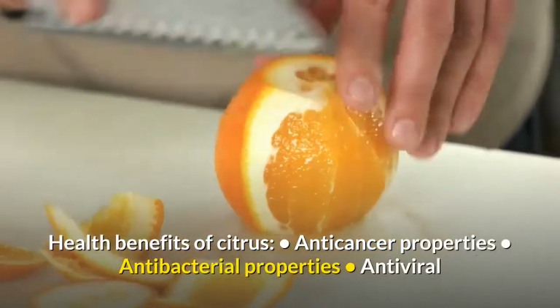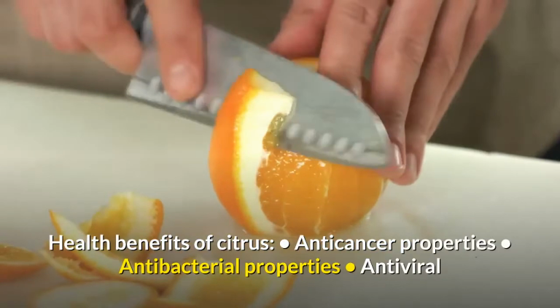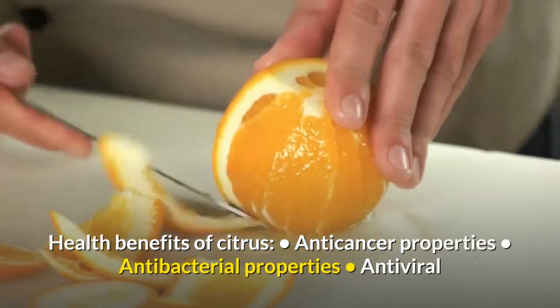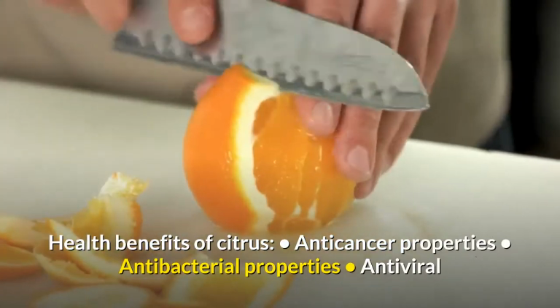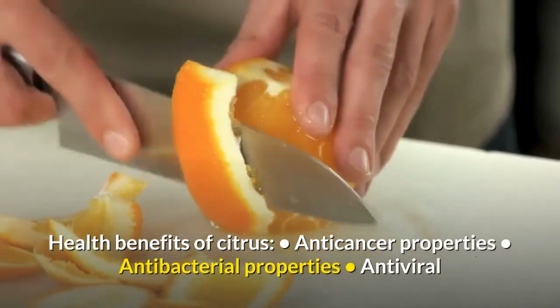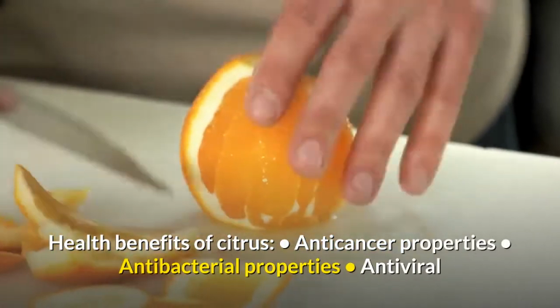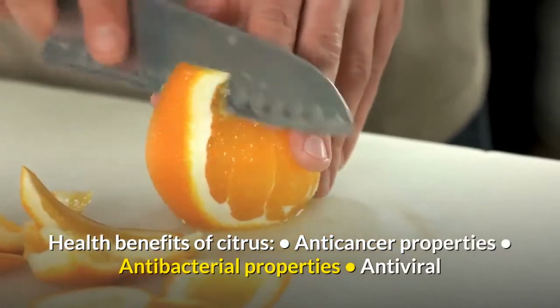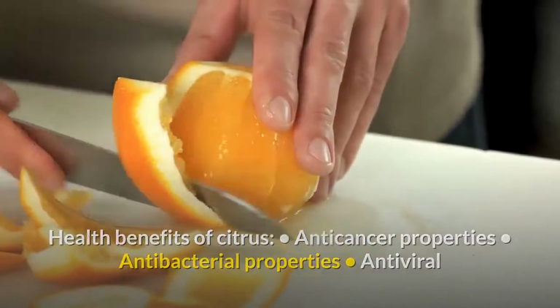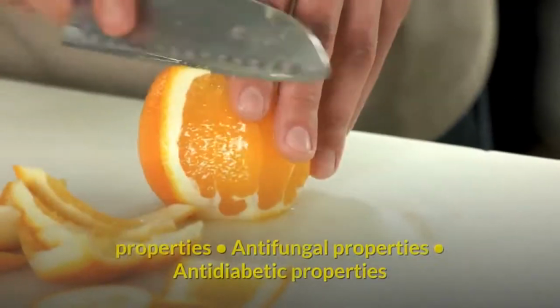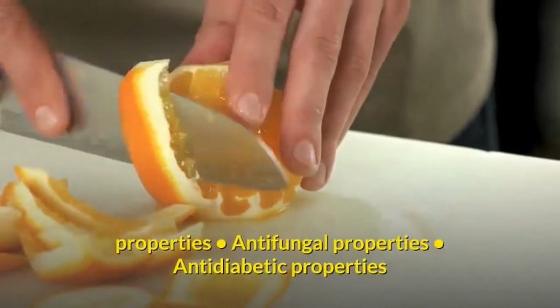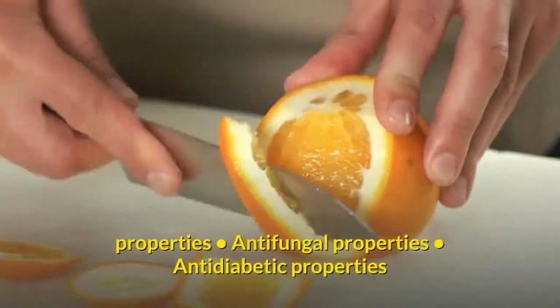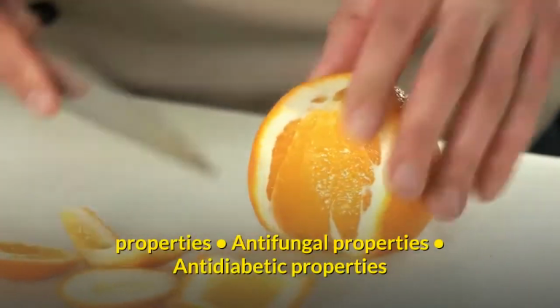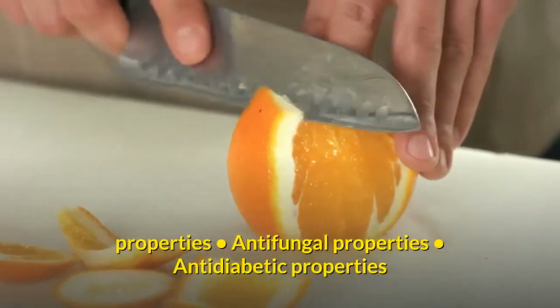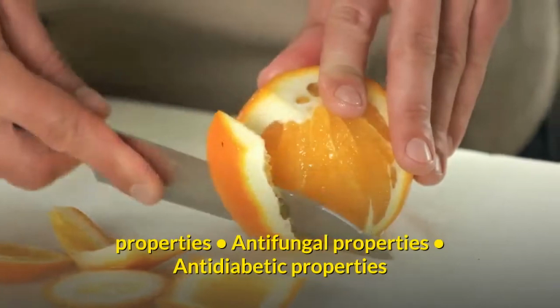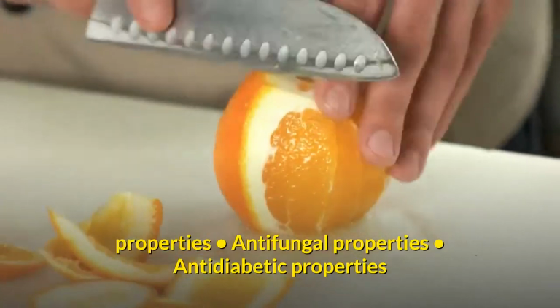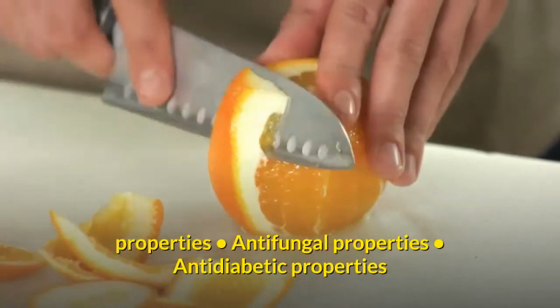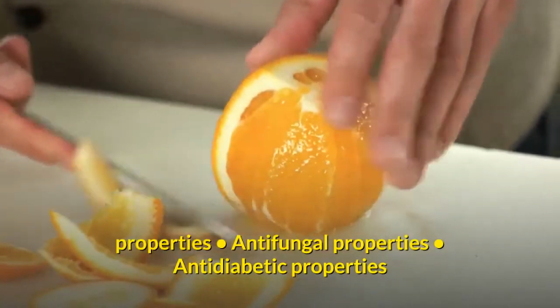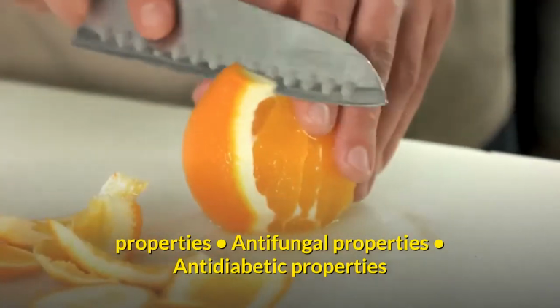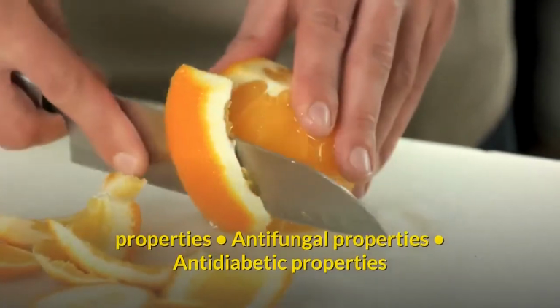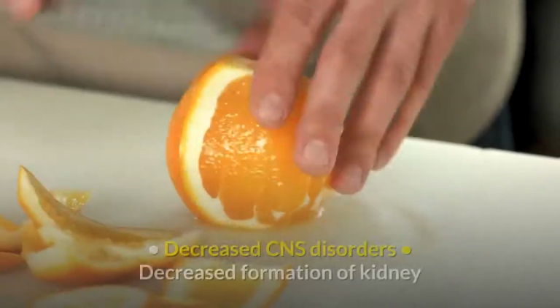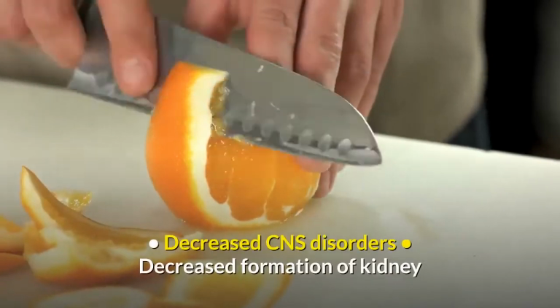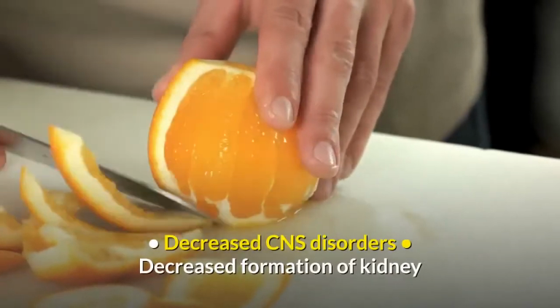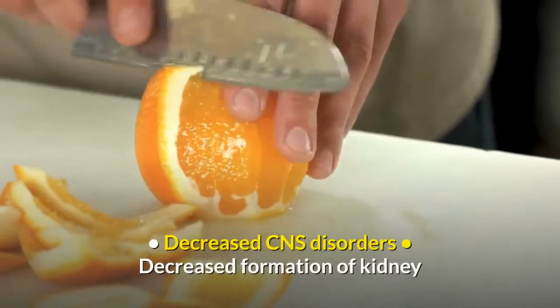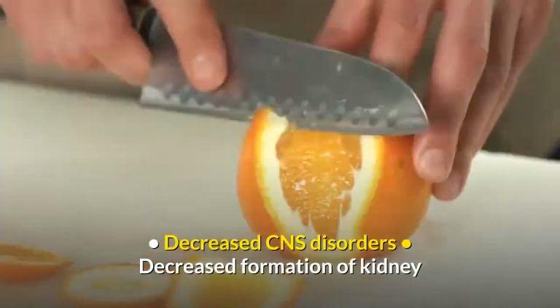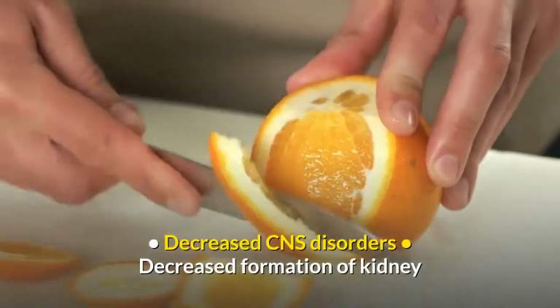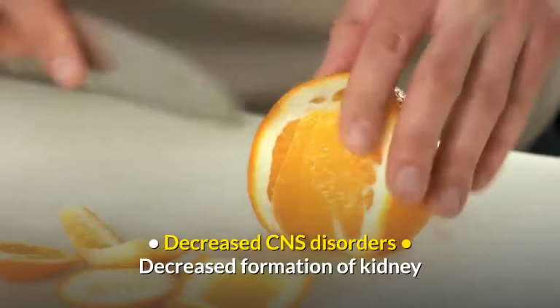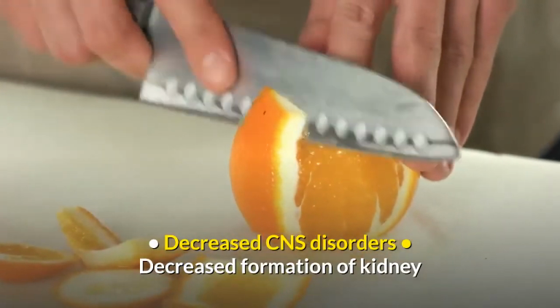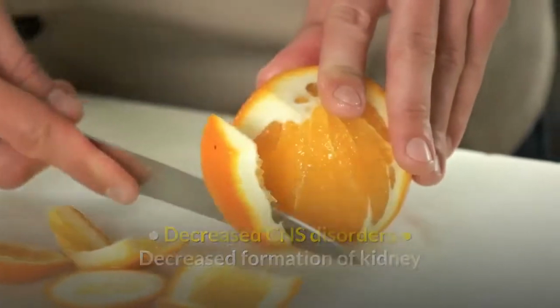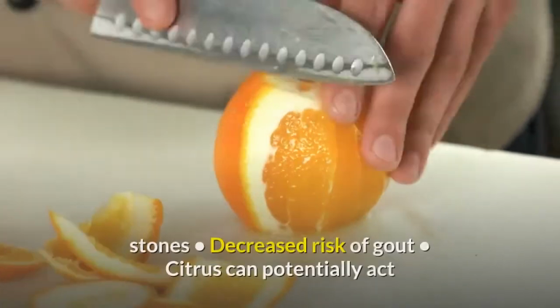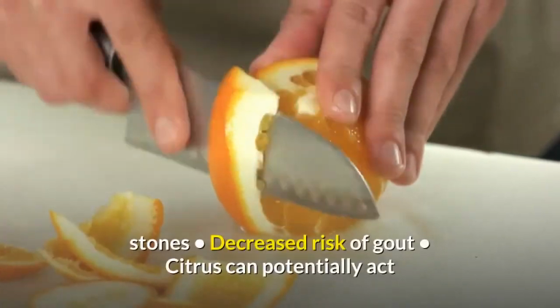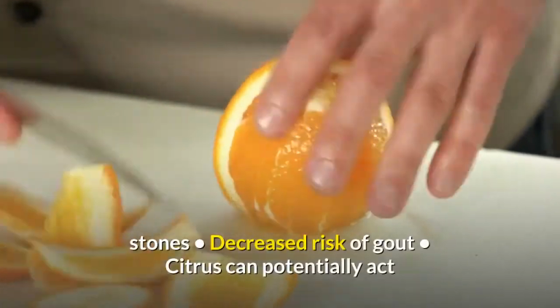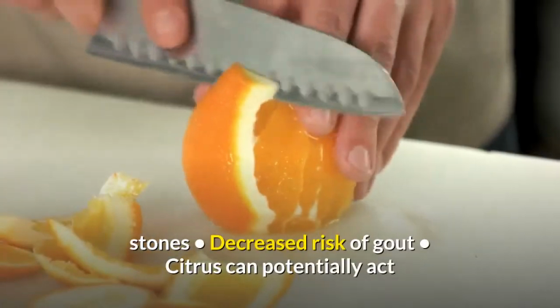Health benefits of citrus include: anti-cancer properties, antibacterial properties, antiviral properties, antifungal properties, antidiabetic properties, decreased CNS disorders, decreased formation of kidney stones, and decreased risk of gout.